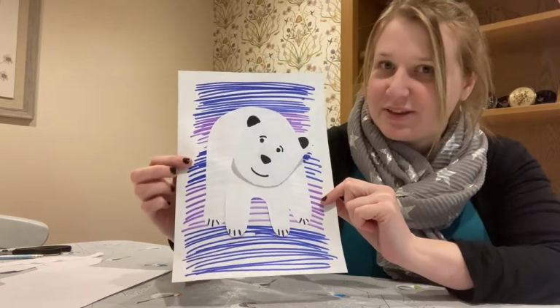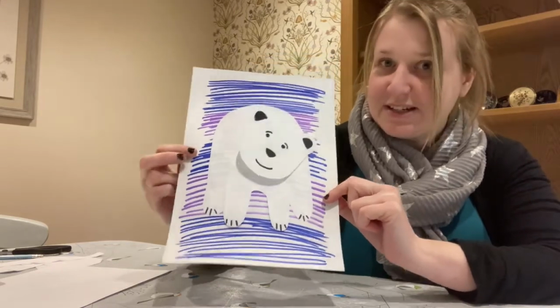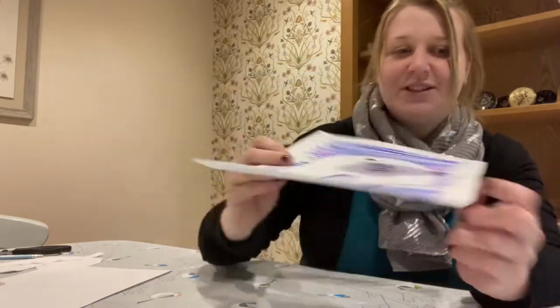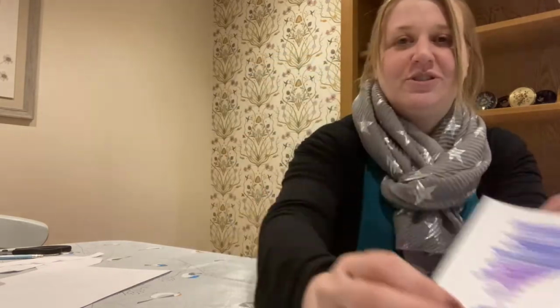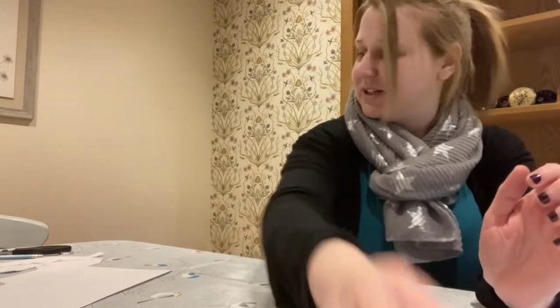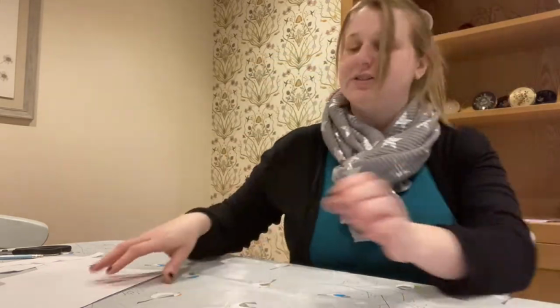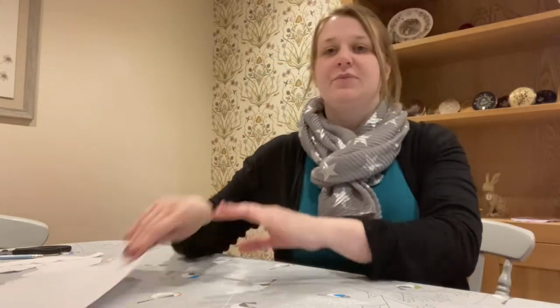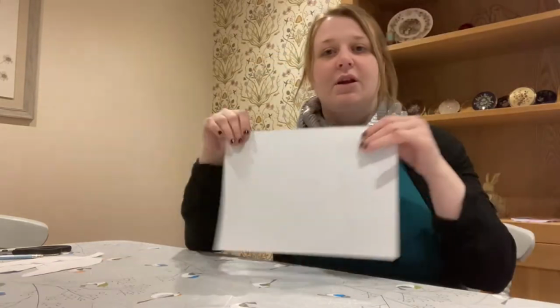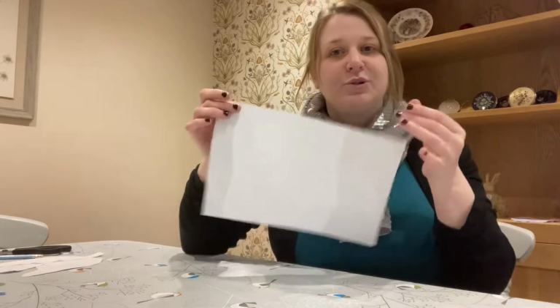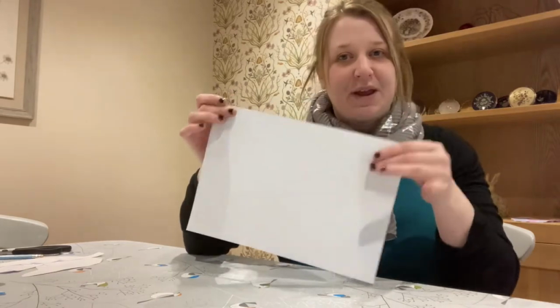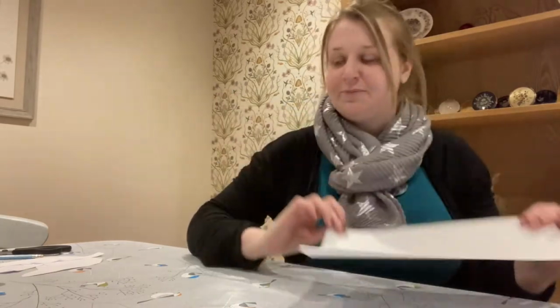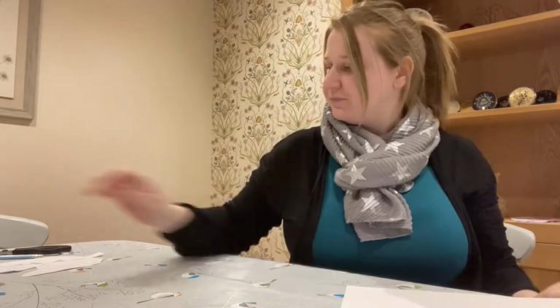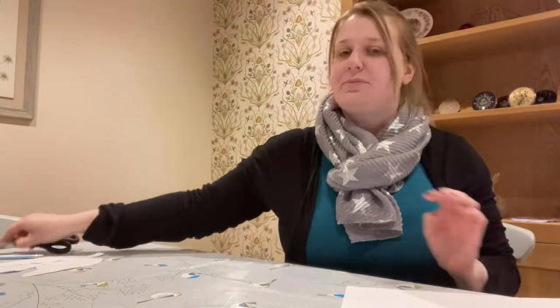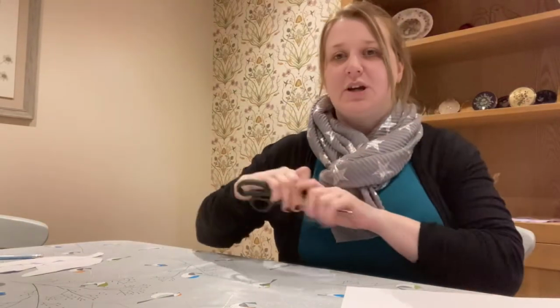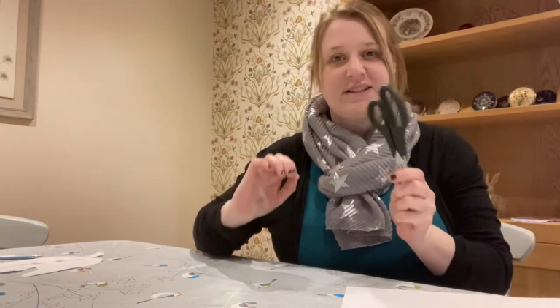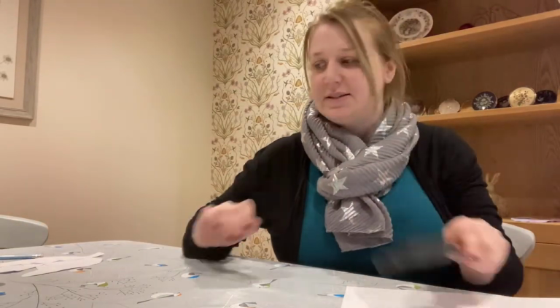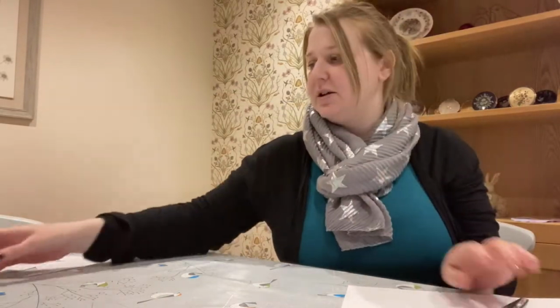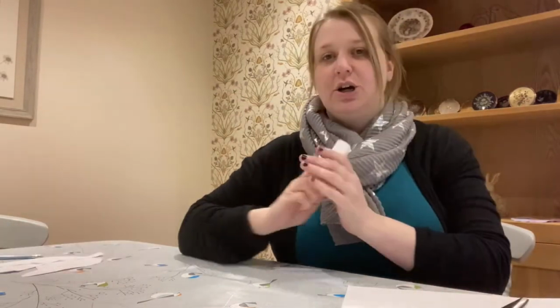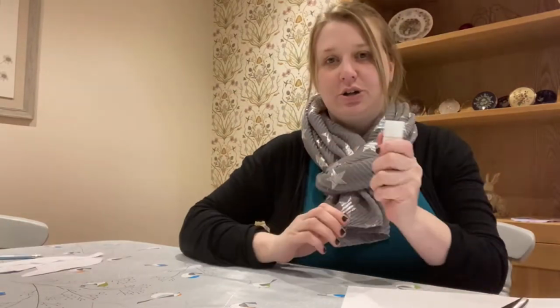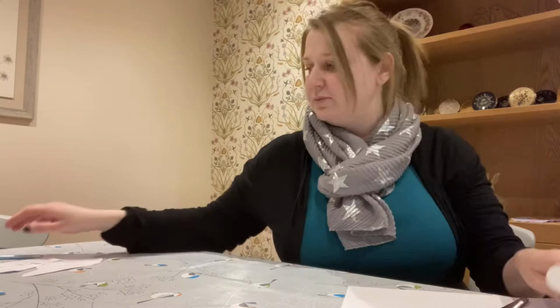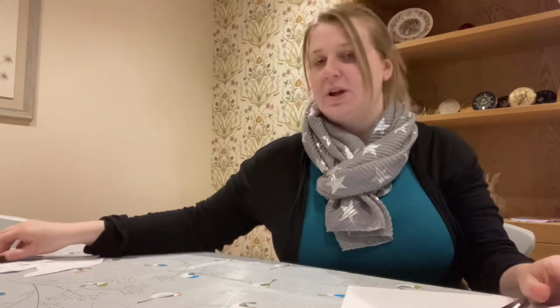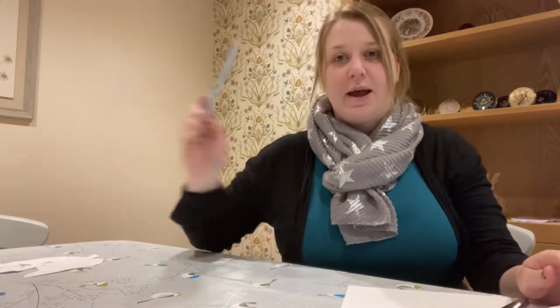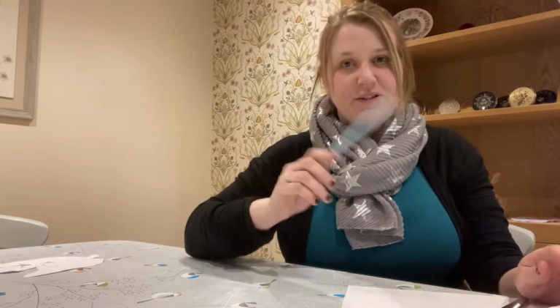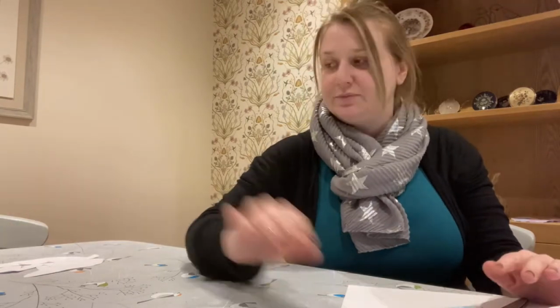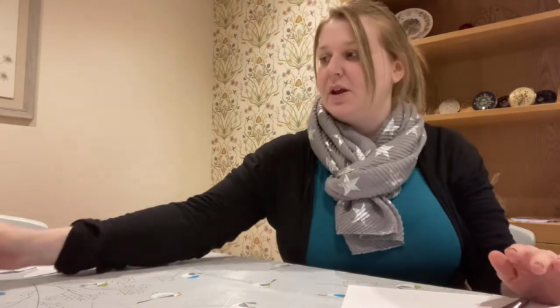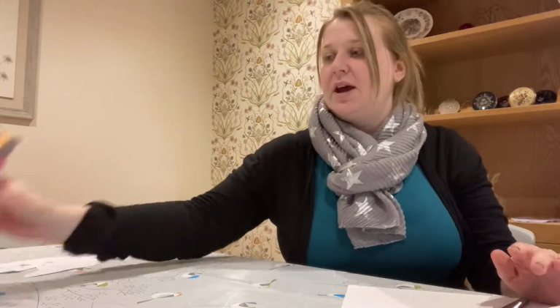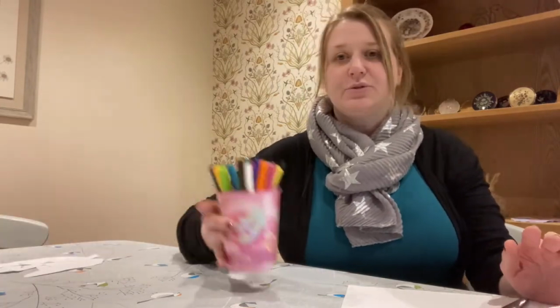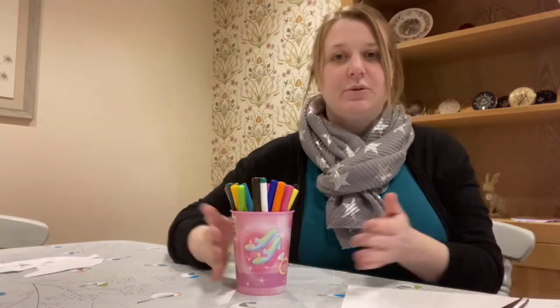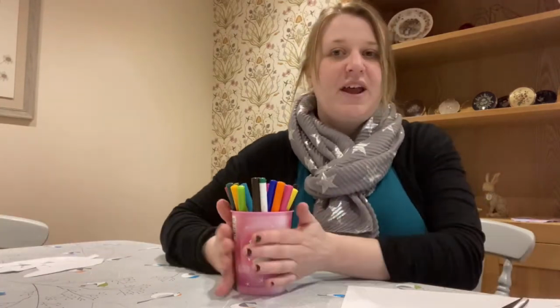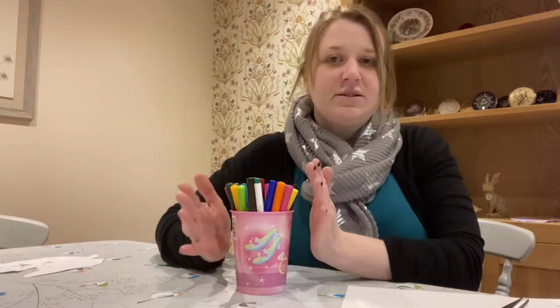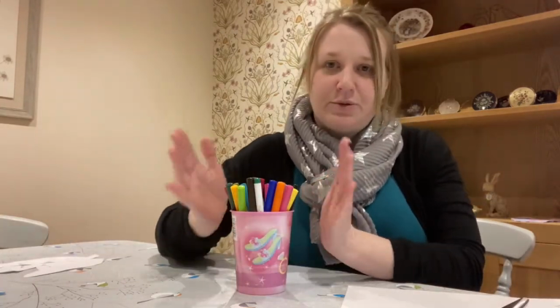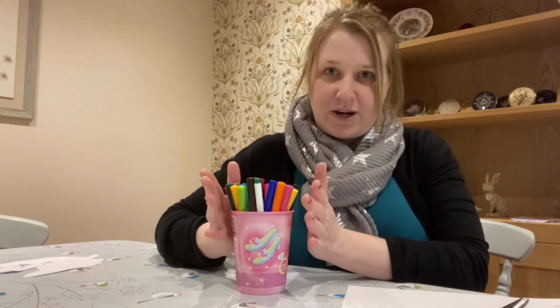The things we're going to need for this craft are some white paper, our scissors, our glue, a pencil, and also our pens, pencils or crayons.